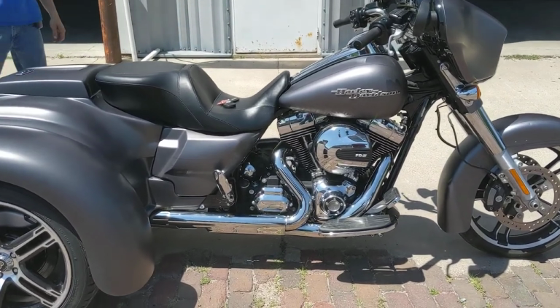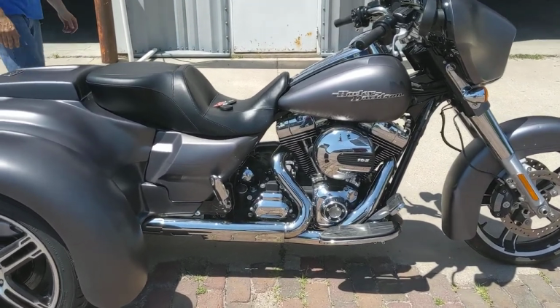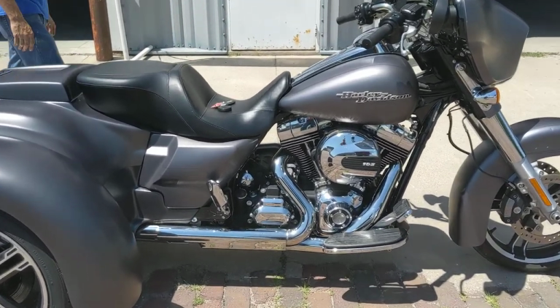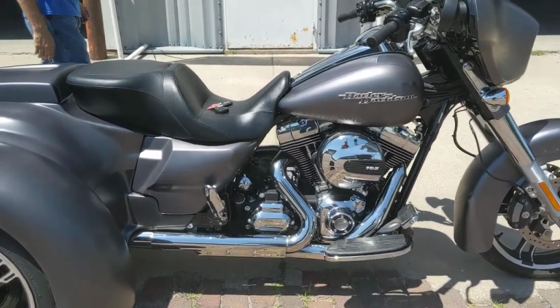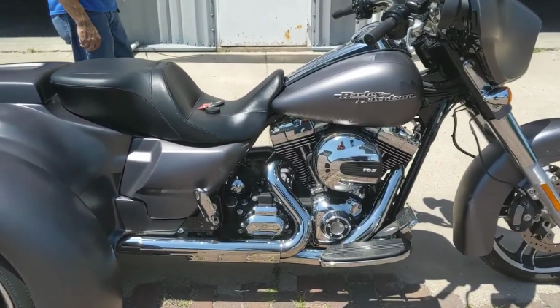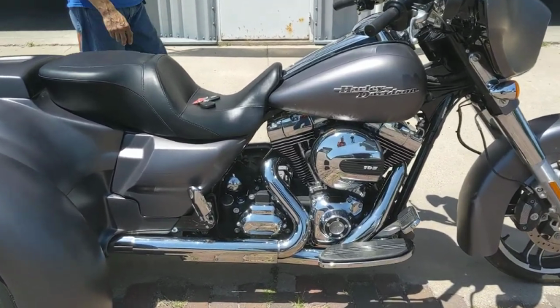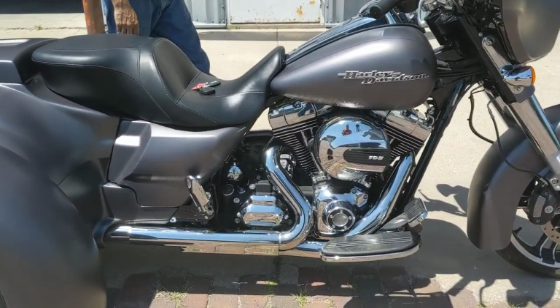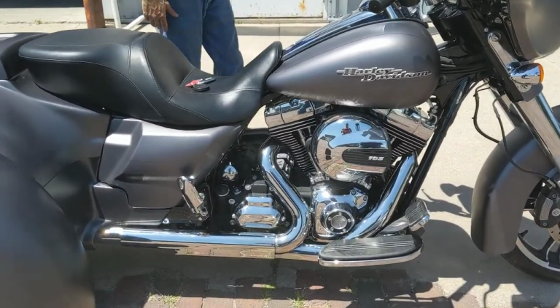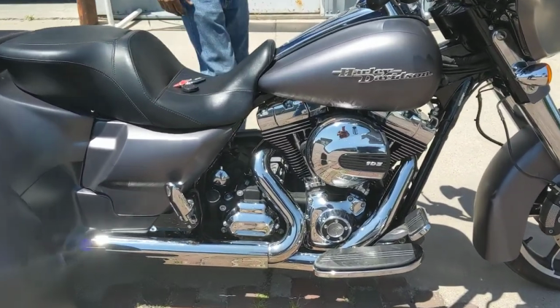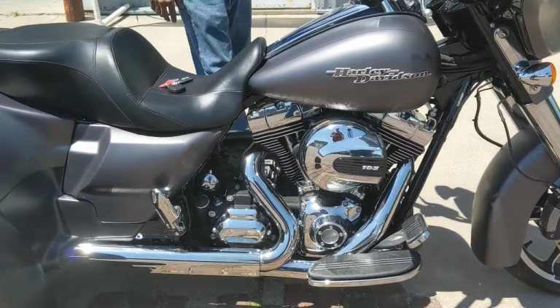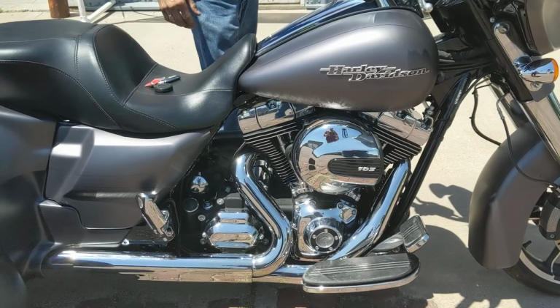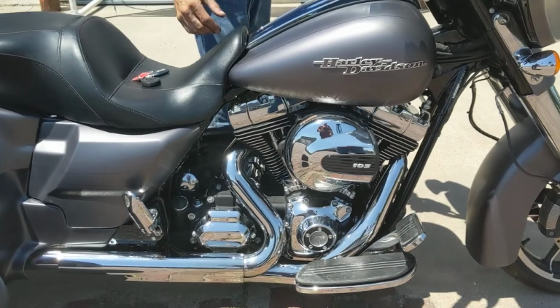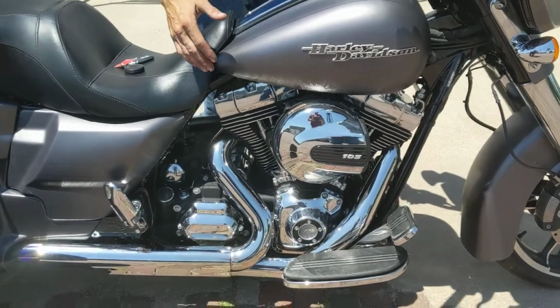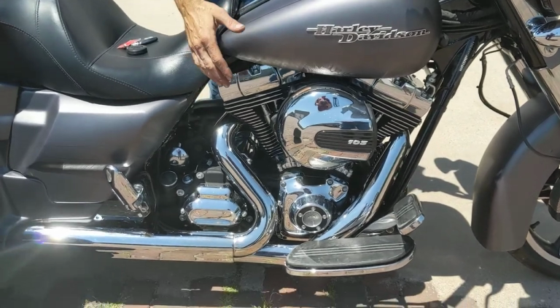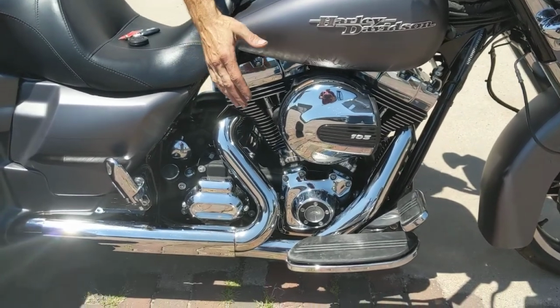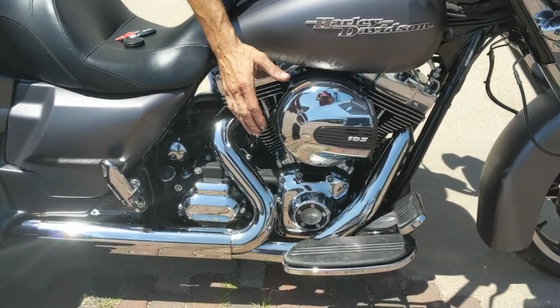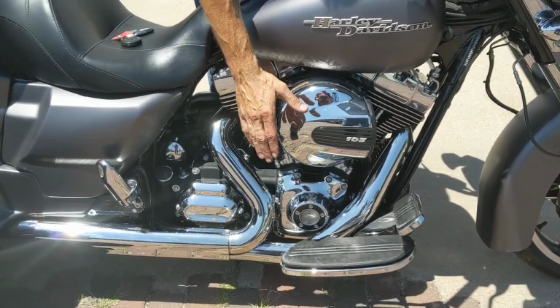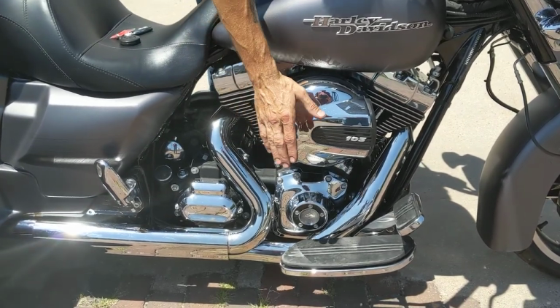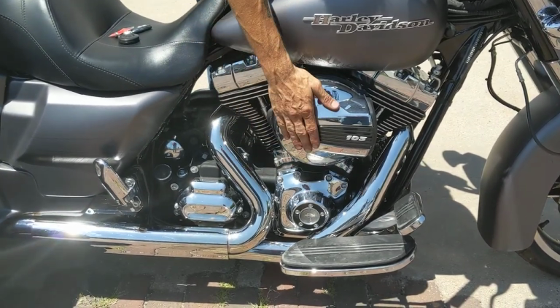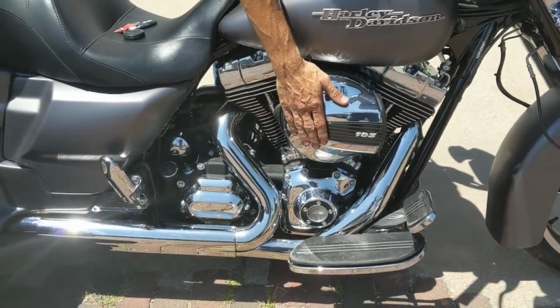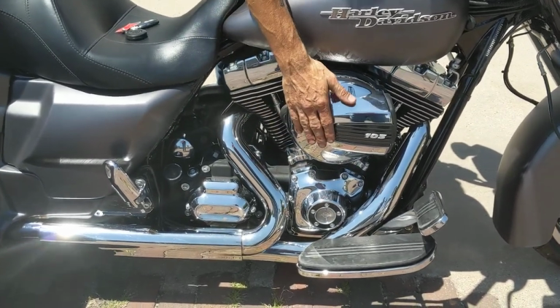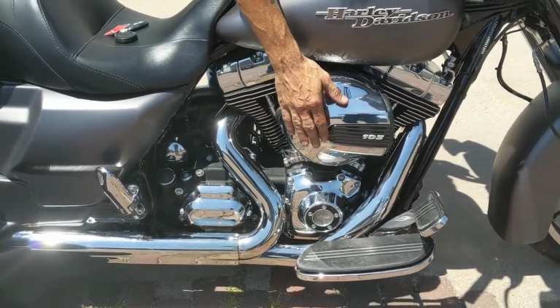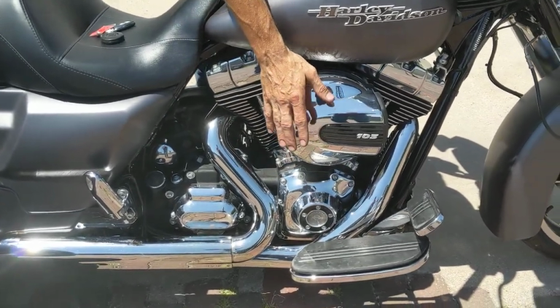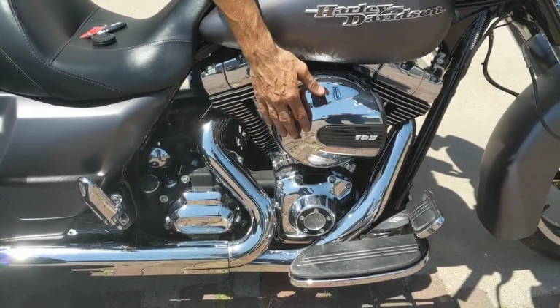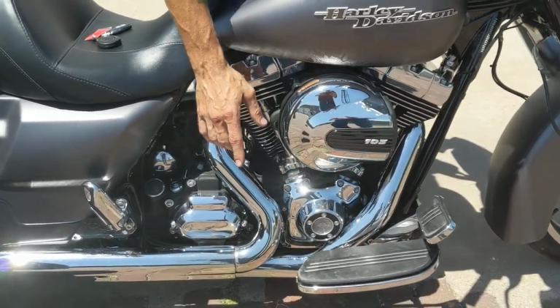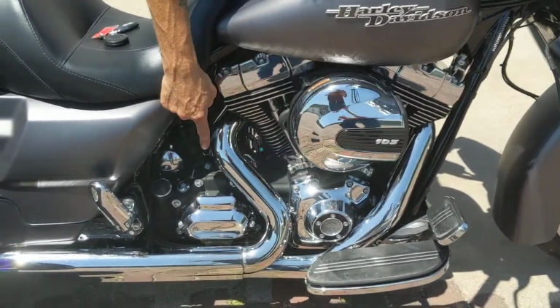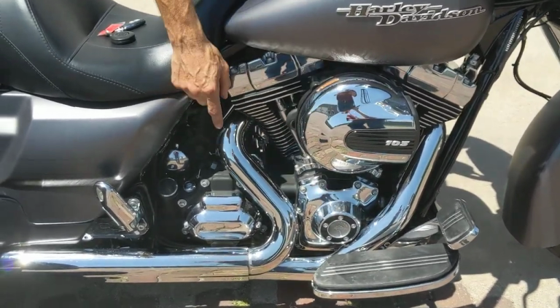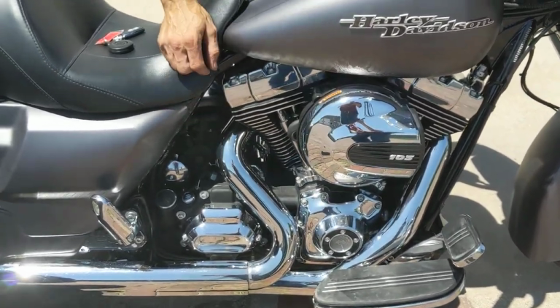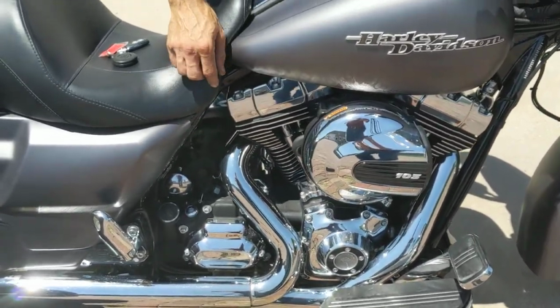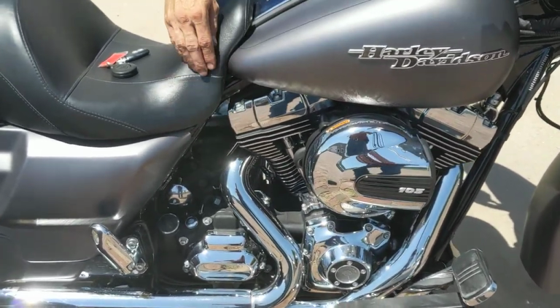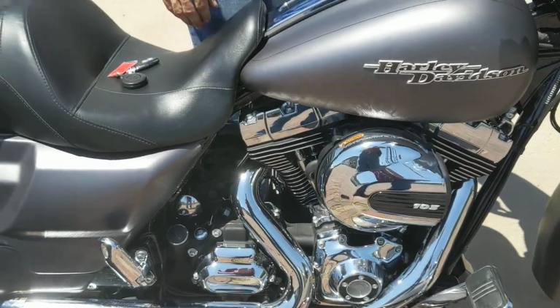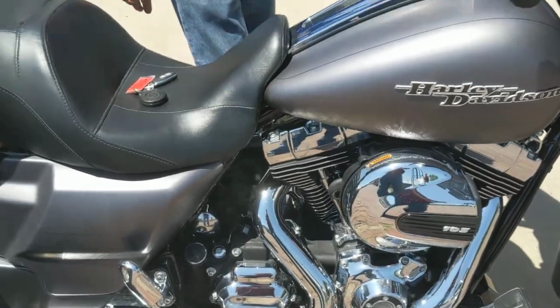We are coming at you with a beautiful 2016 Harley Davidson Street Glide Special, dressed in that denim gray paint job. The Special does have the 103 twin cam motor matched with the six speed transmission.